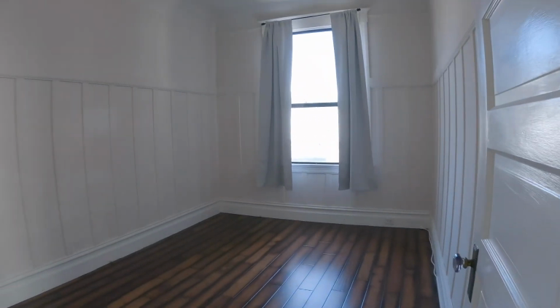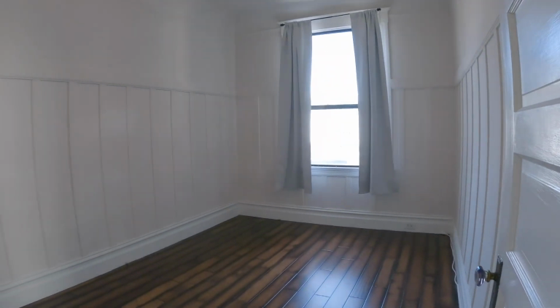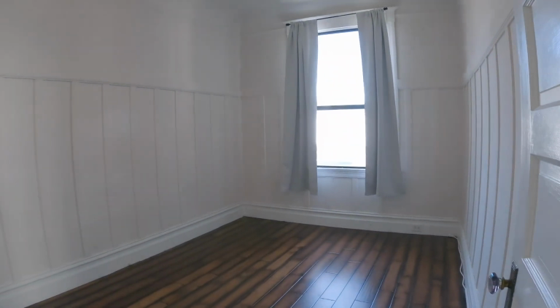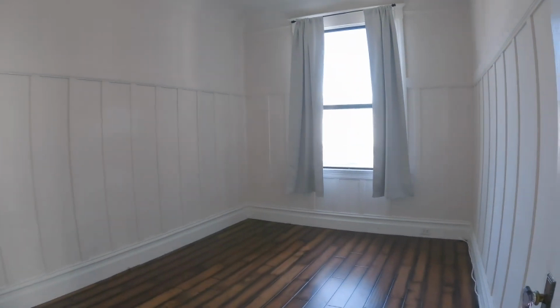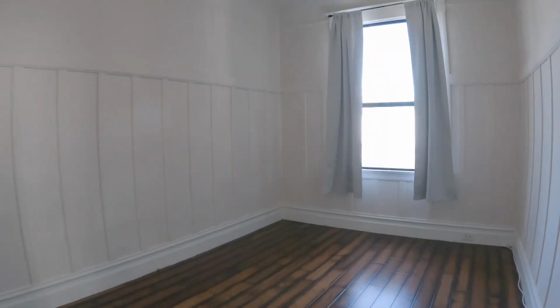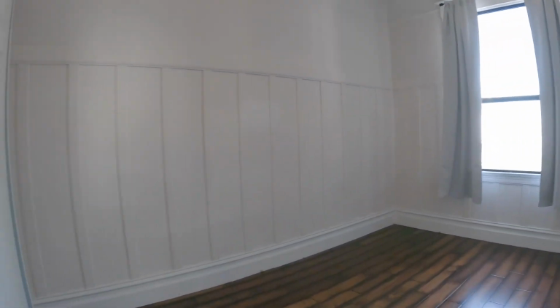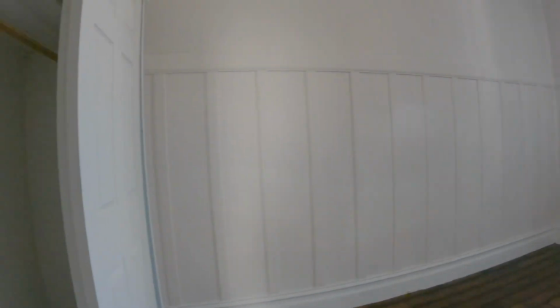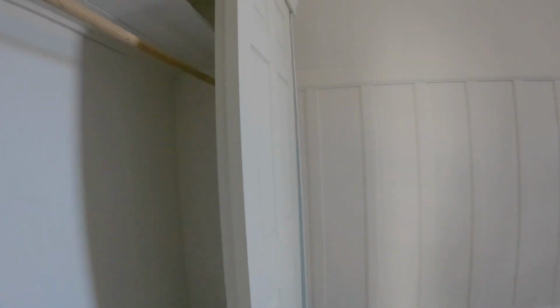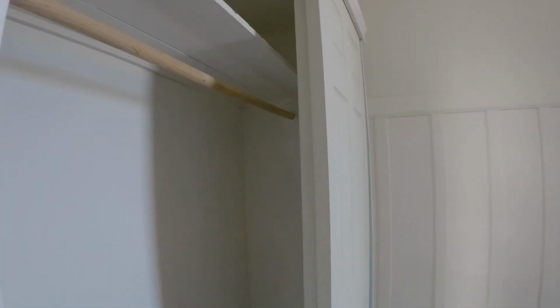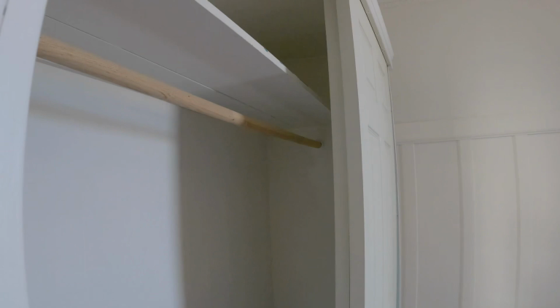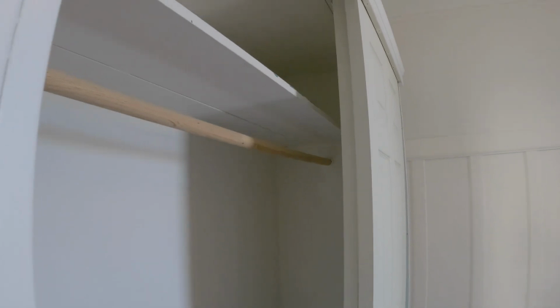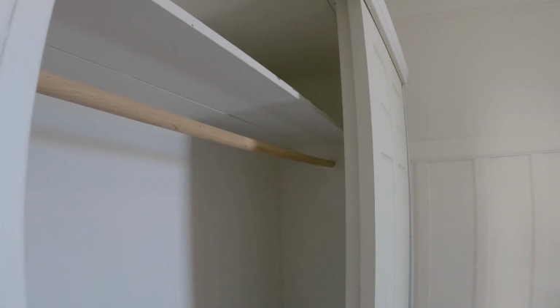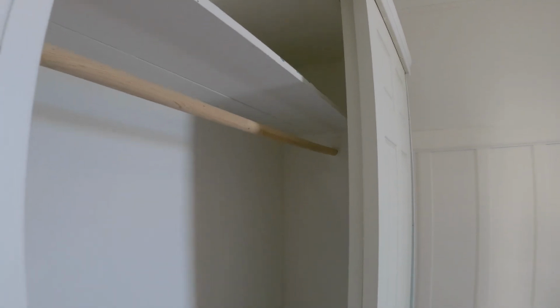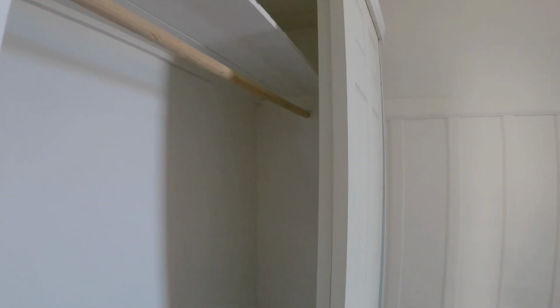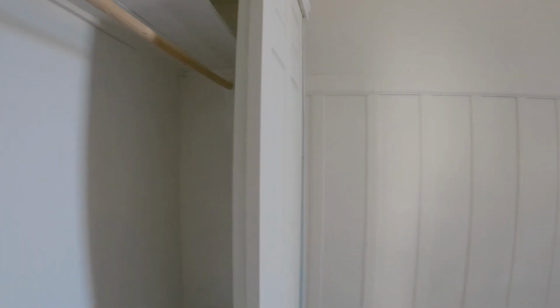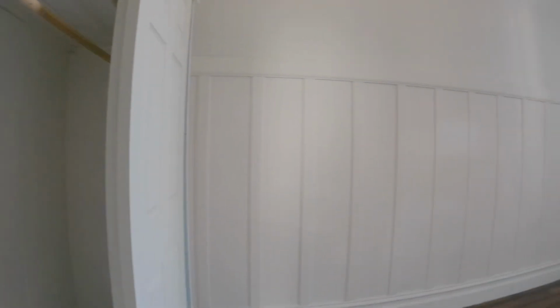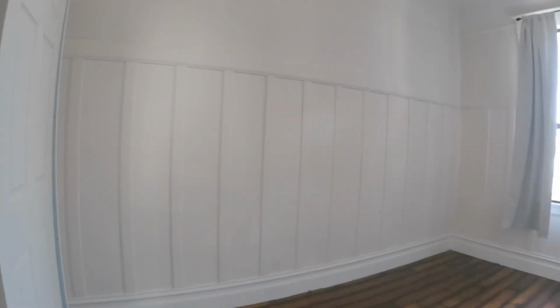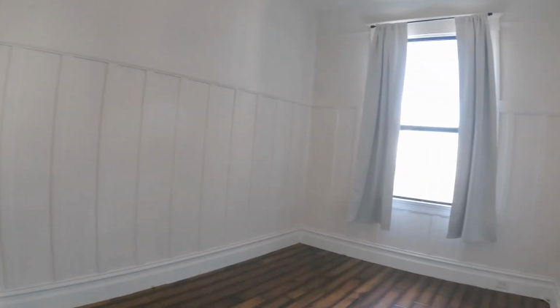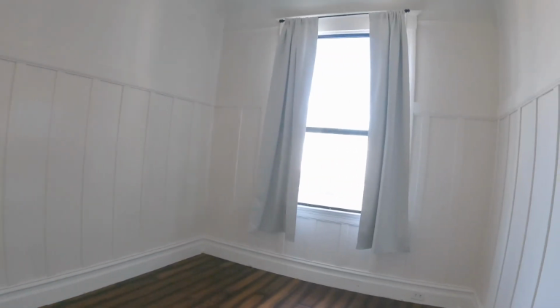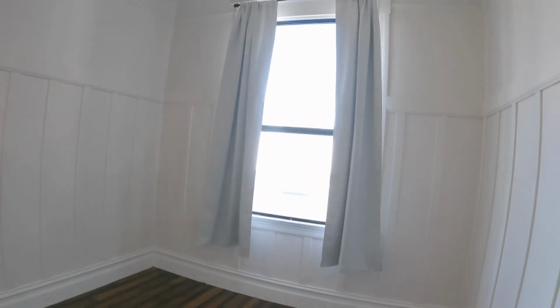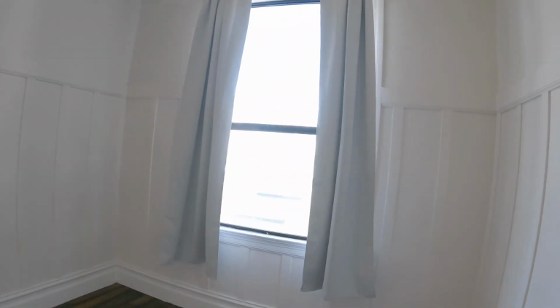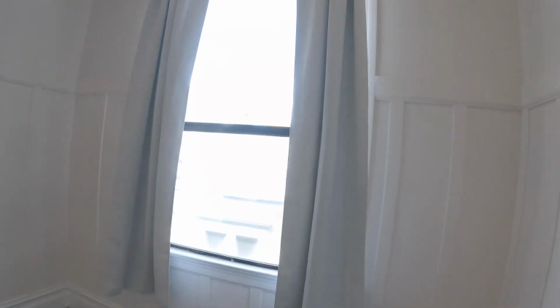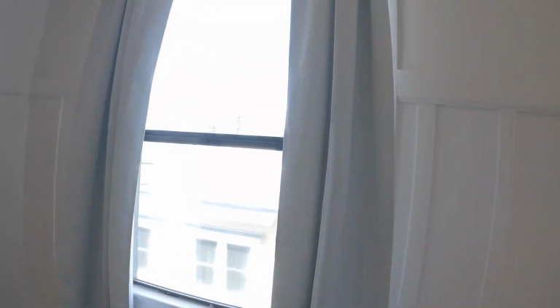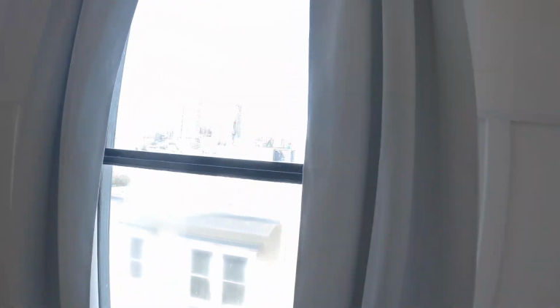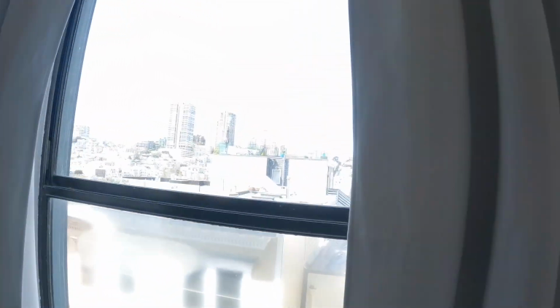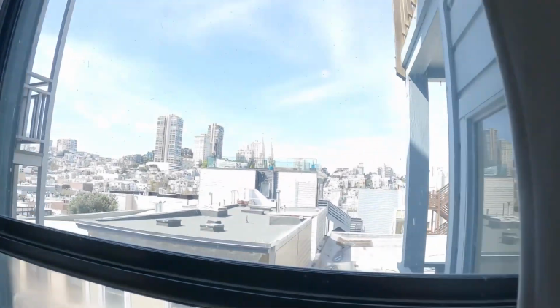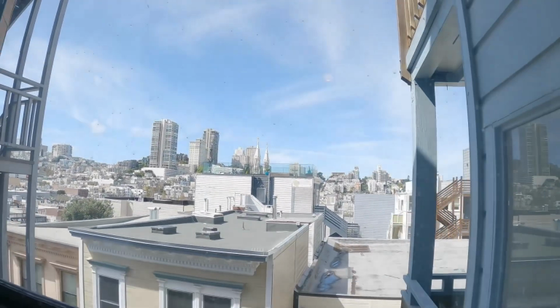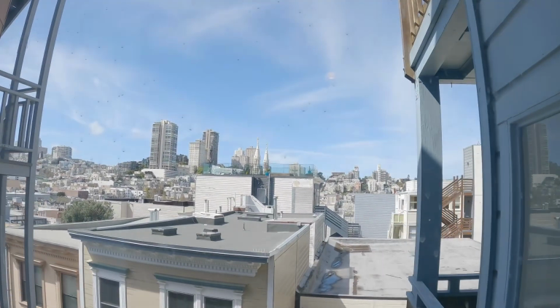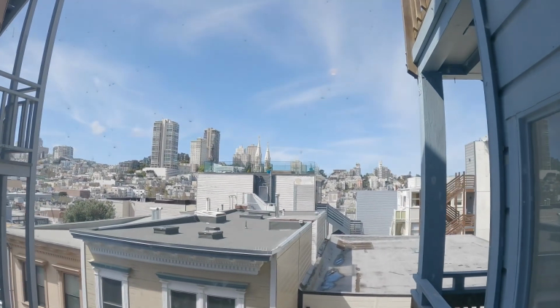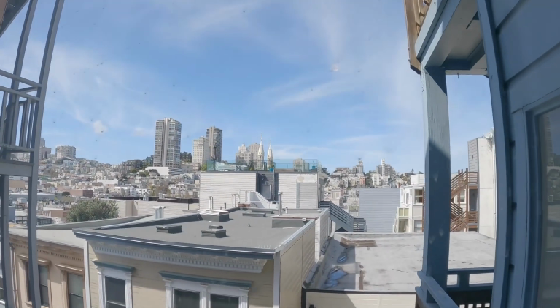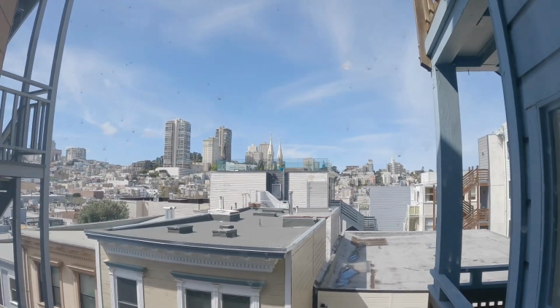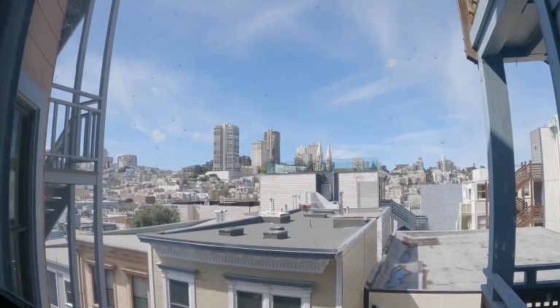Here's the third bedroom. As you can see, they're all pretty equal in size and they all have decent closet space. This one faces the back of the building, so you have a nice view back here.